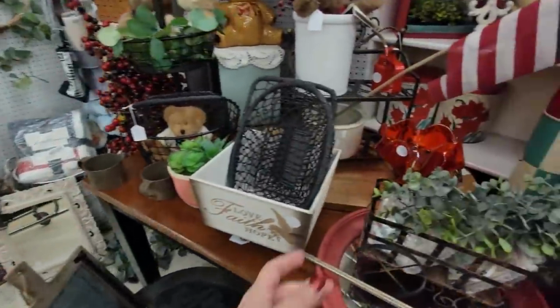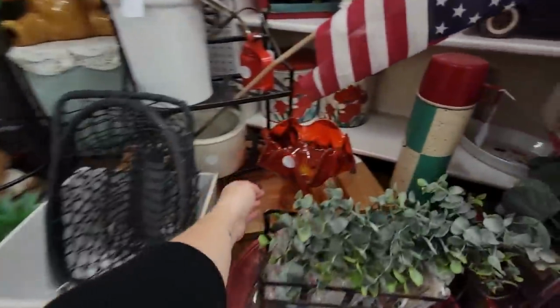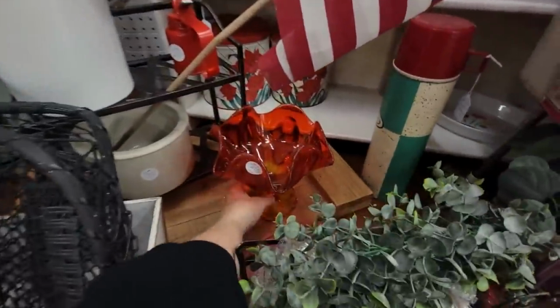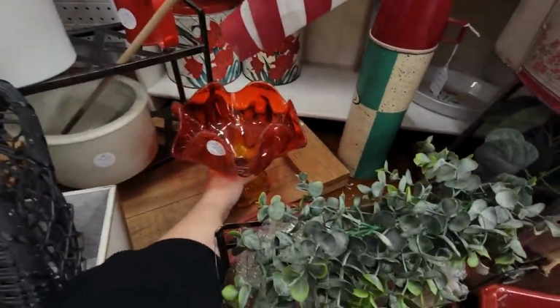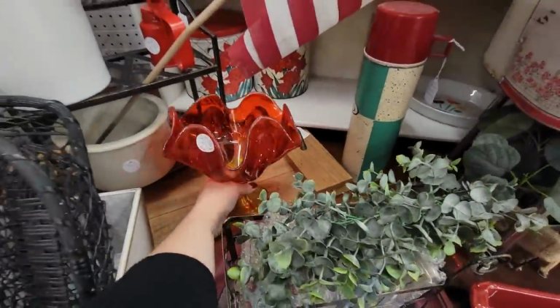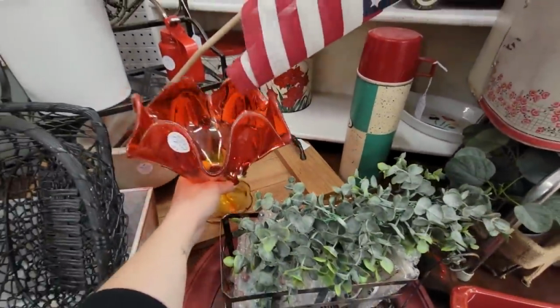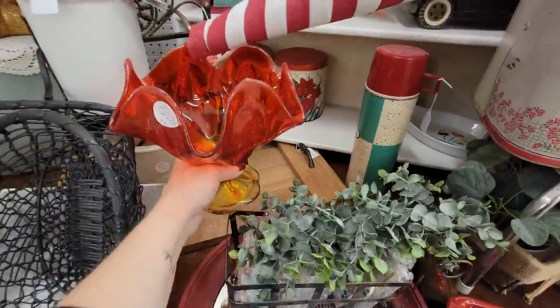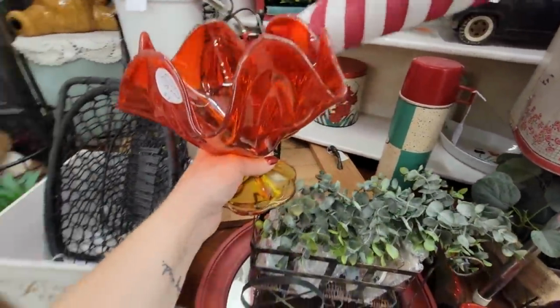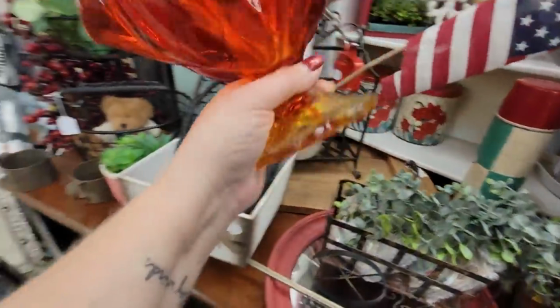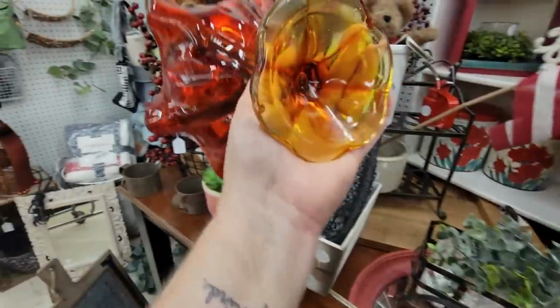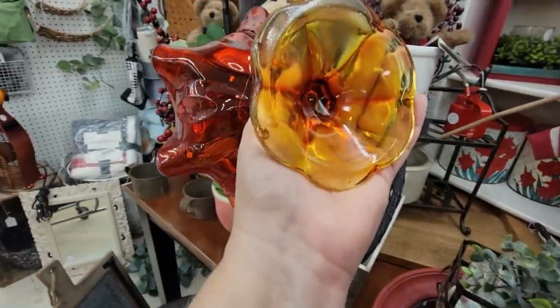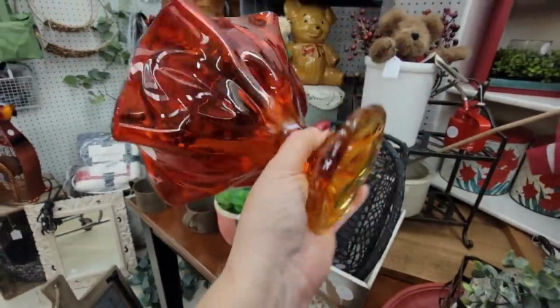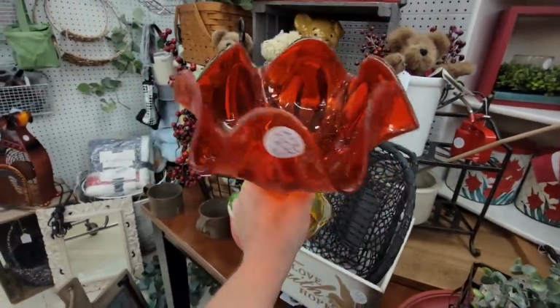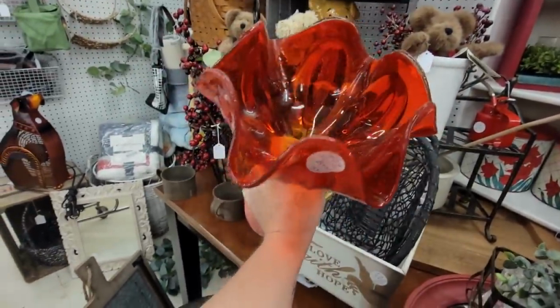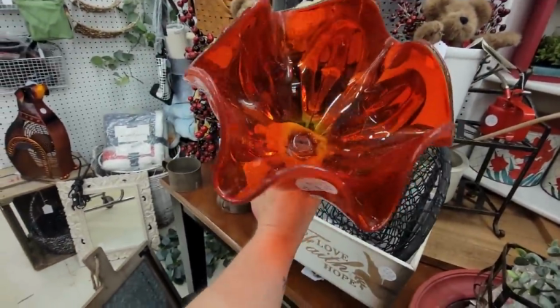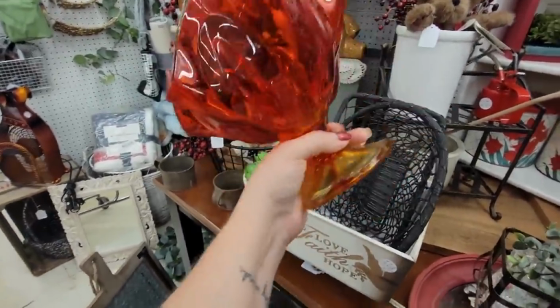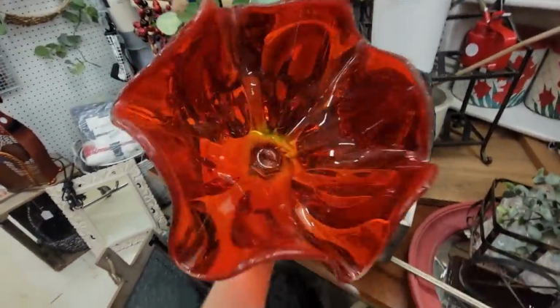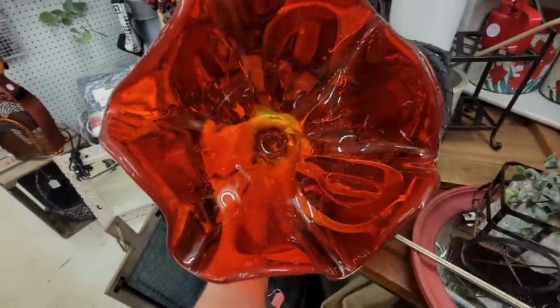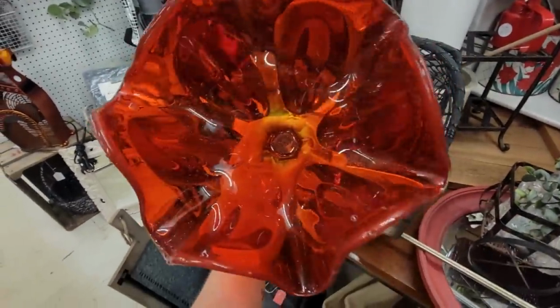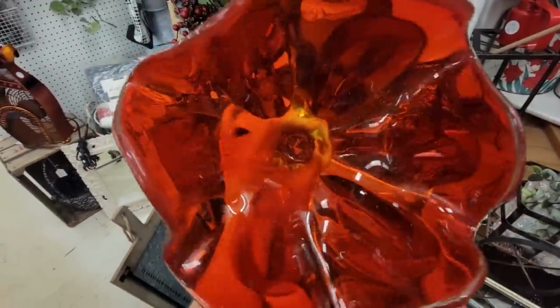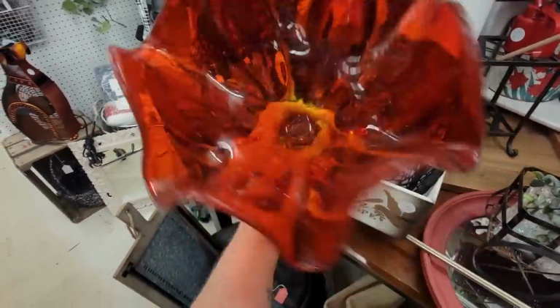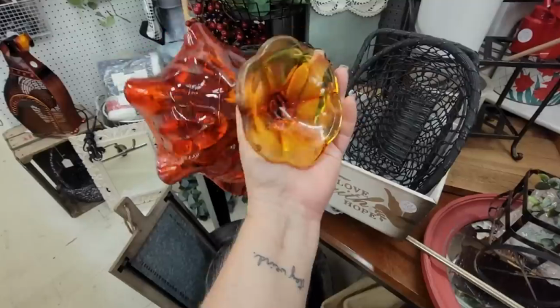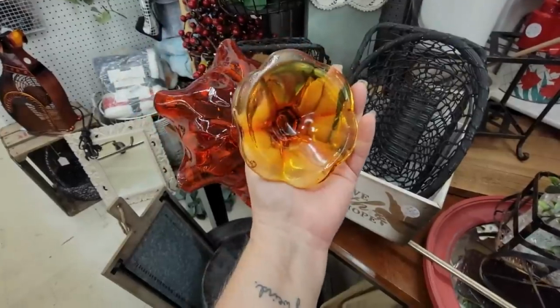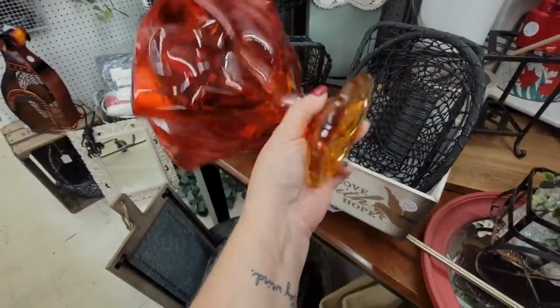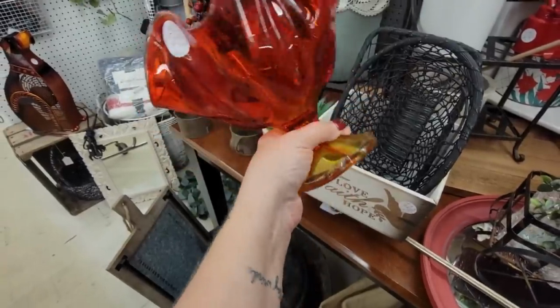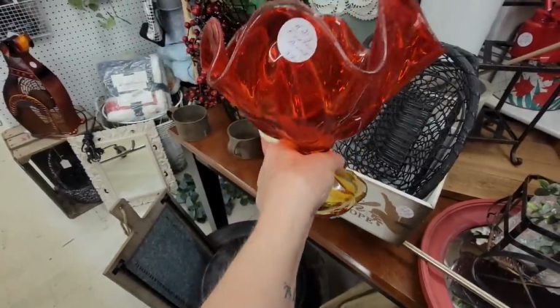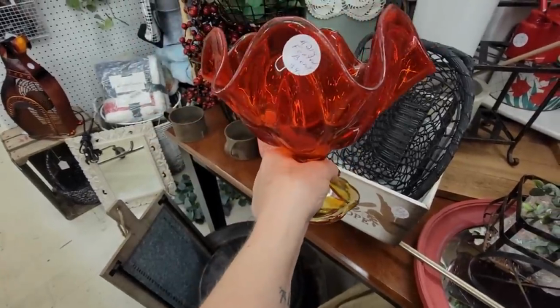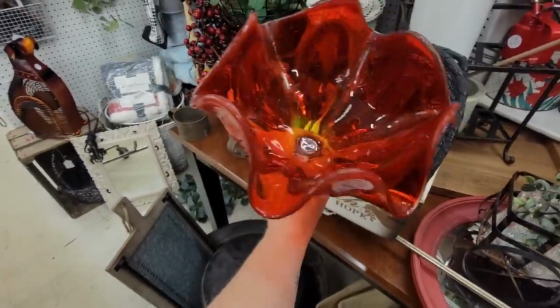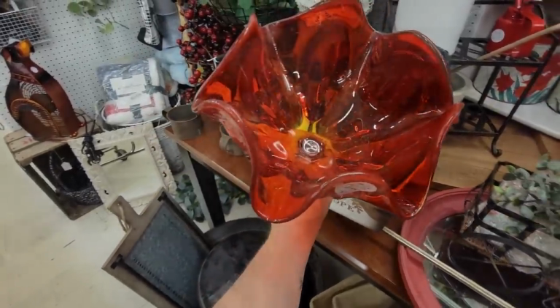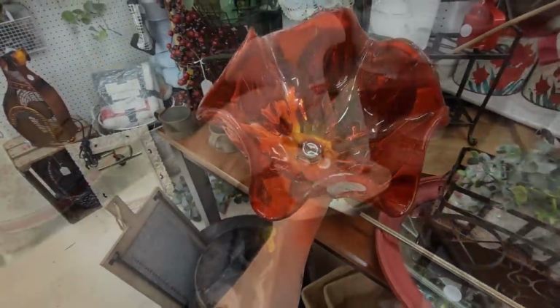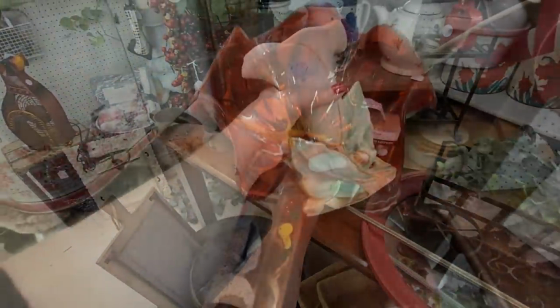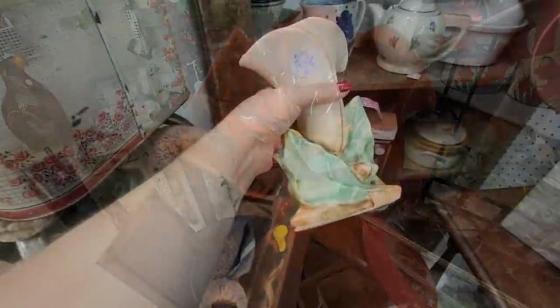Oh, you're Viking. How much are you? No, you're not — you're Ellie Smith. You've got some bubbles on the bottom of you. You are Ellie Smith. You can see it looks like Viking with the six-petal base, but the base is different. And this is Amberina. It's $24.